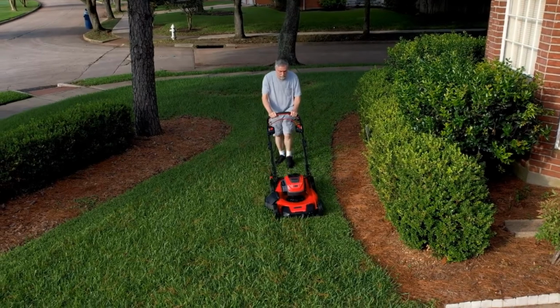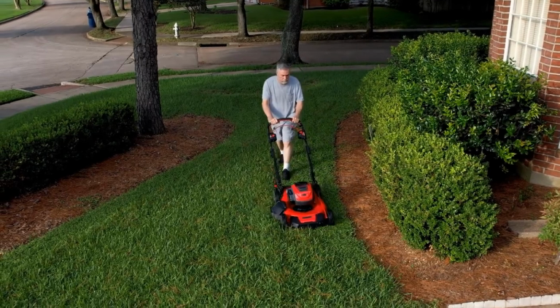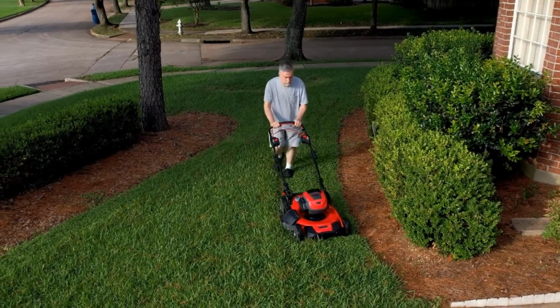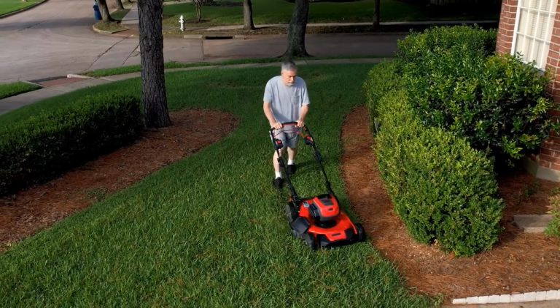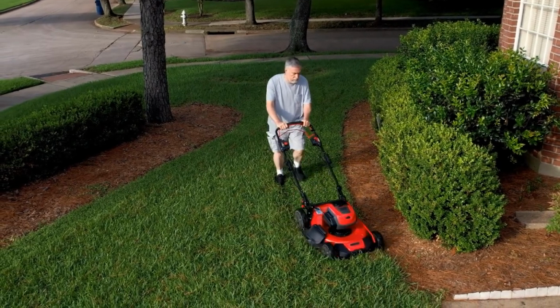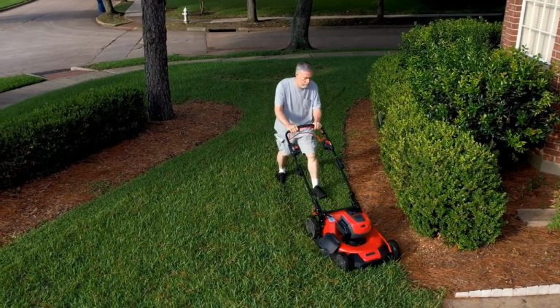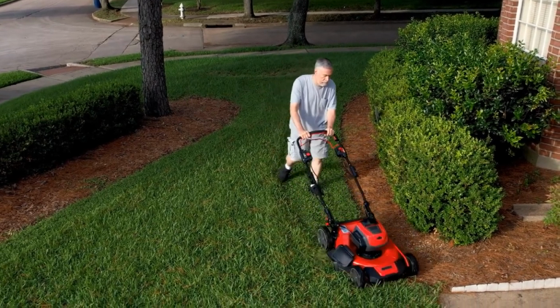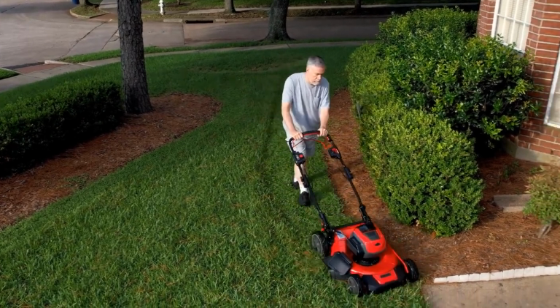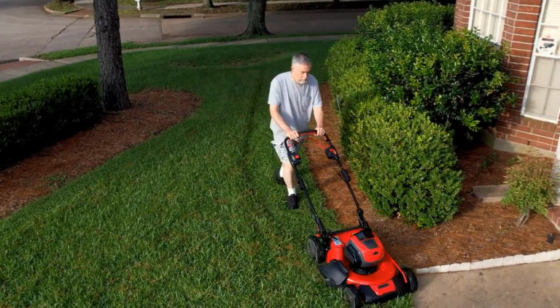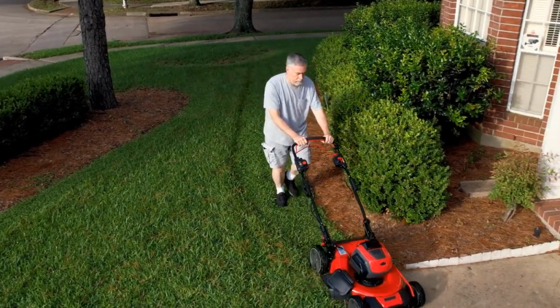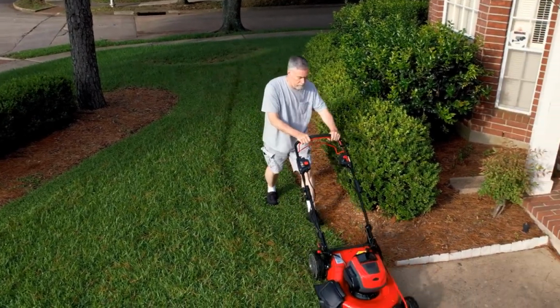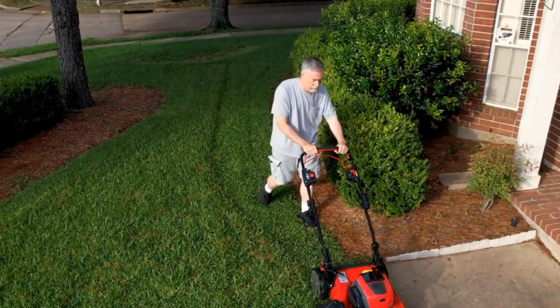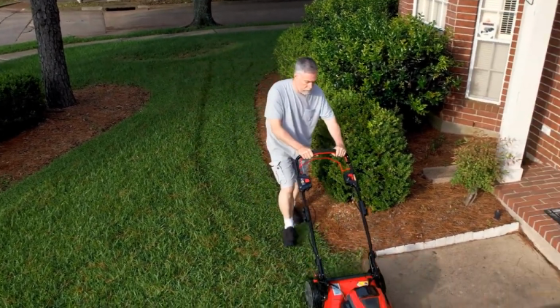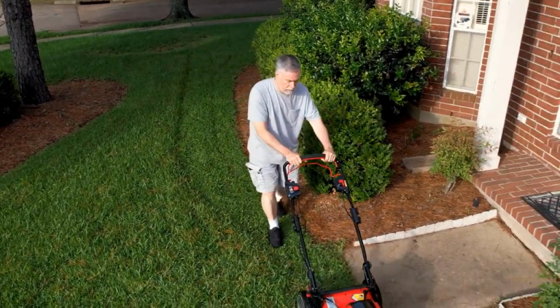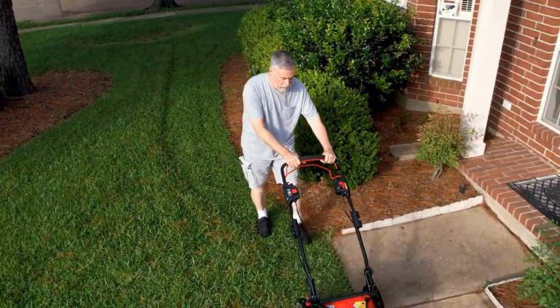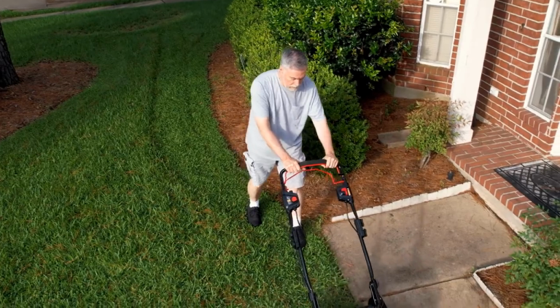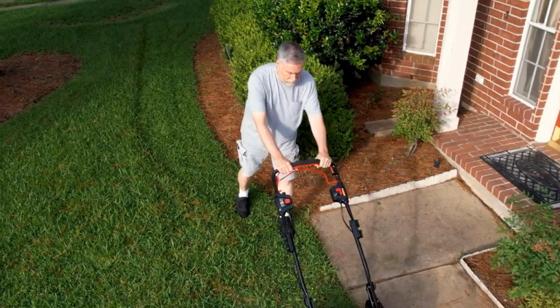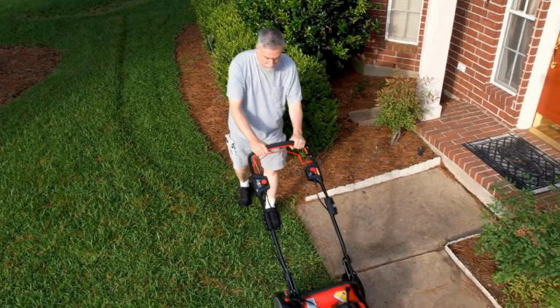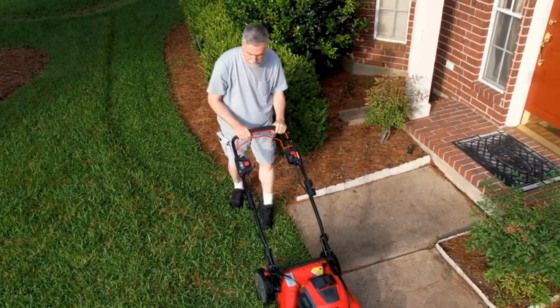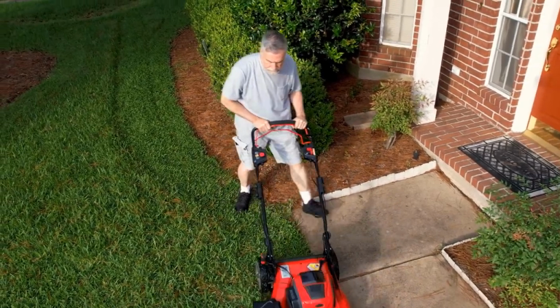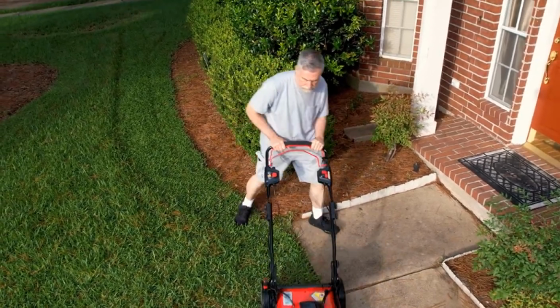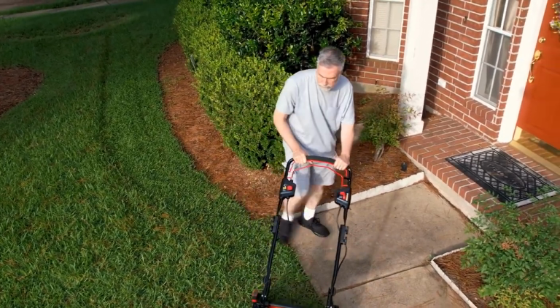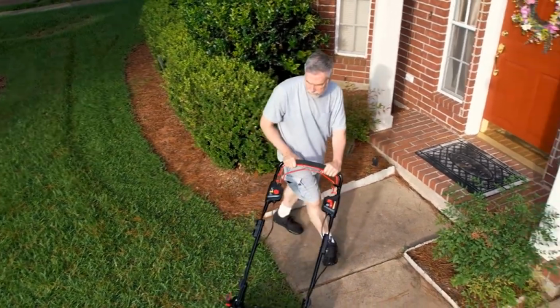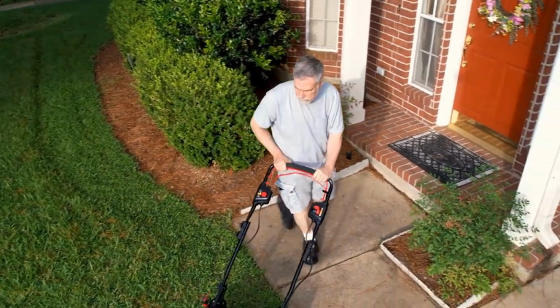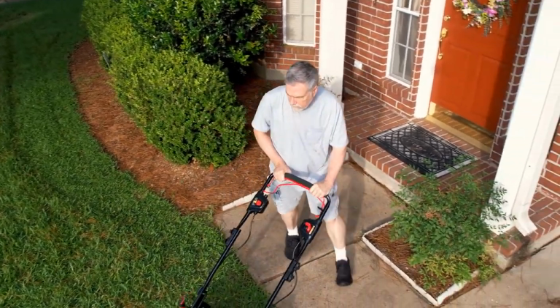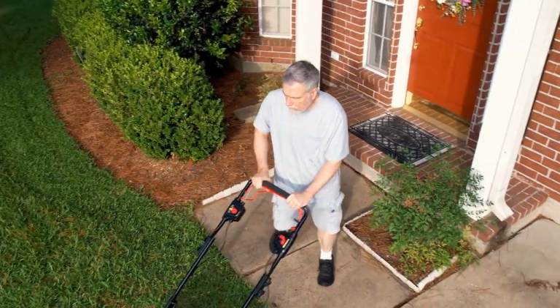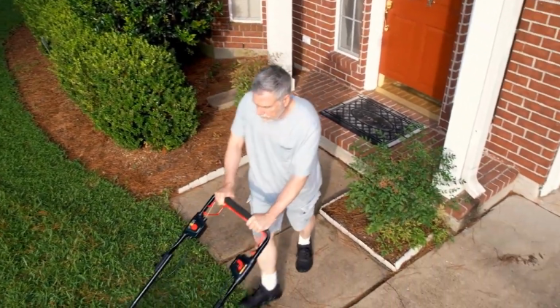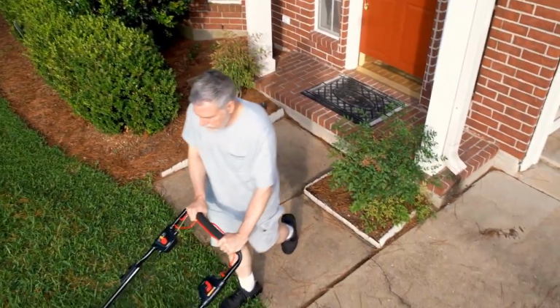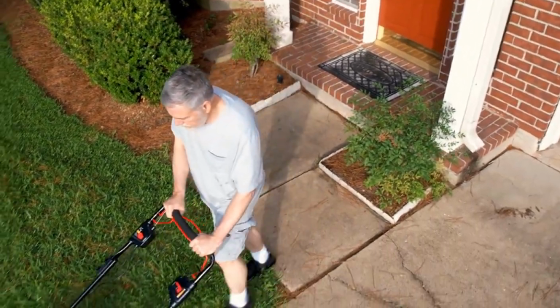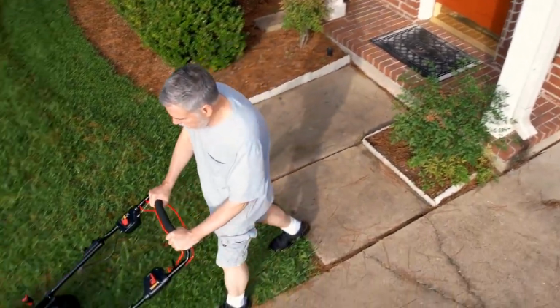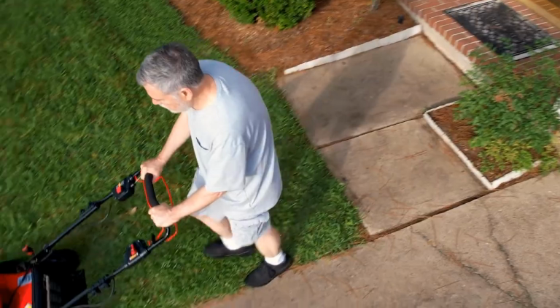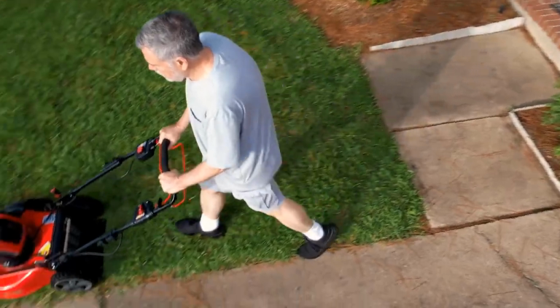After all, it uses a 19 HP engine made by Kohler. With this mower, you get a three-year warranty on the mower plus engine. The gasoline-powered engine packs enough punch to clear over a half-acre lawn in around half an hour.